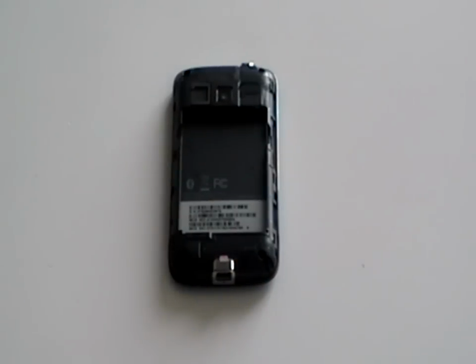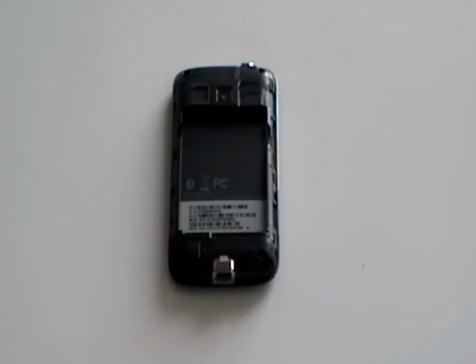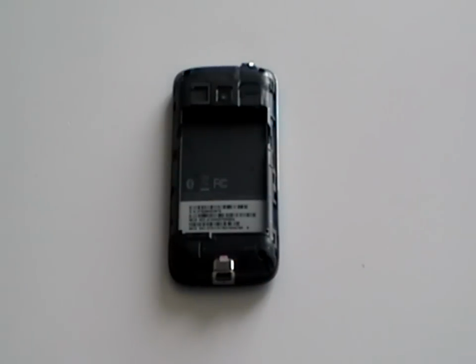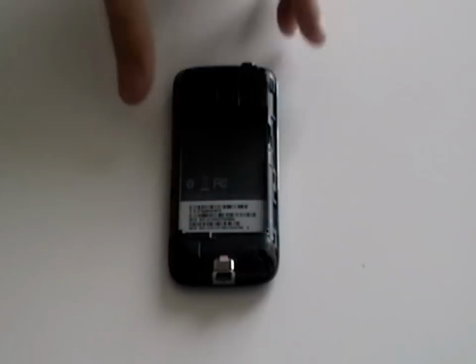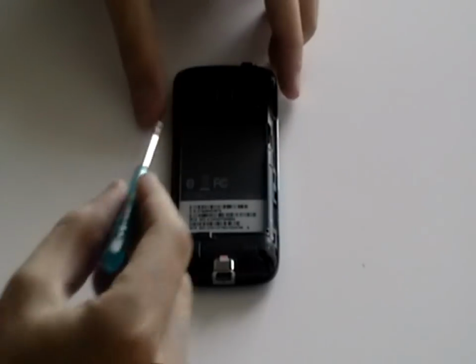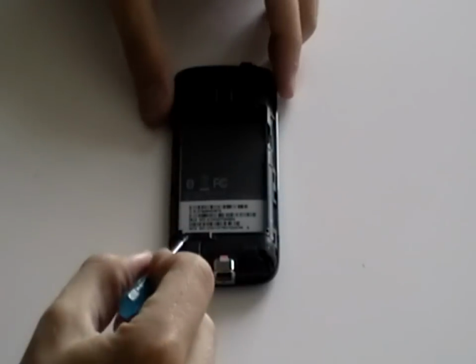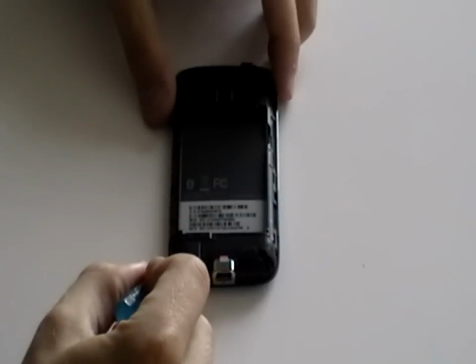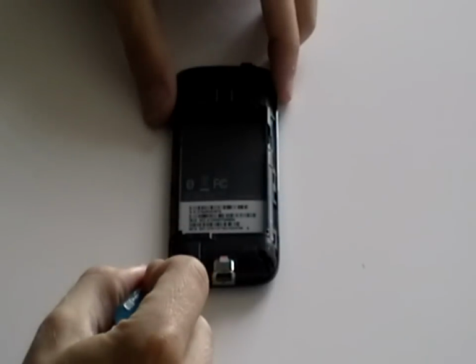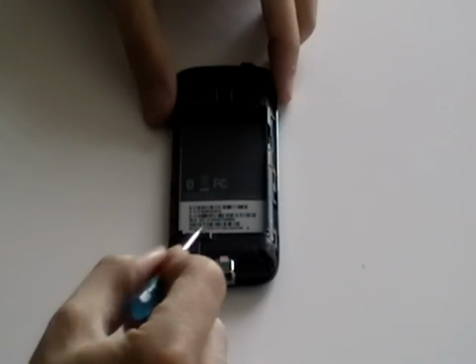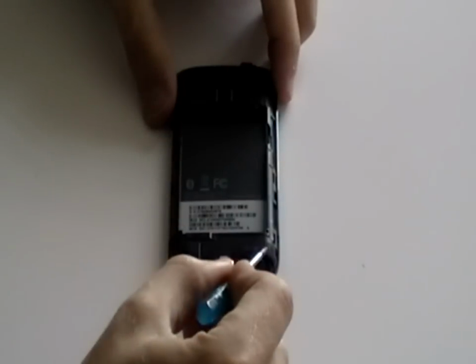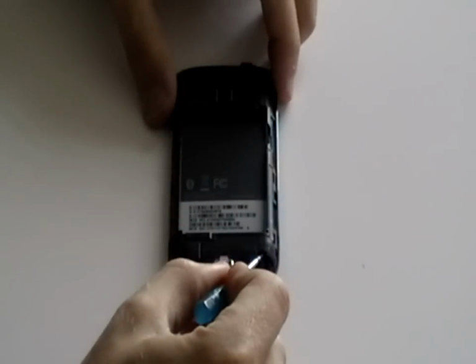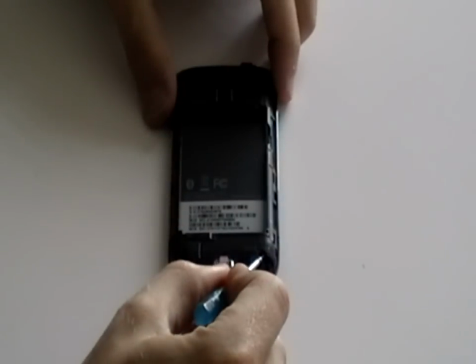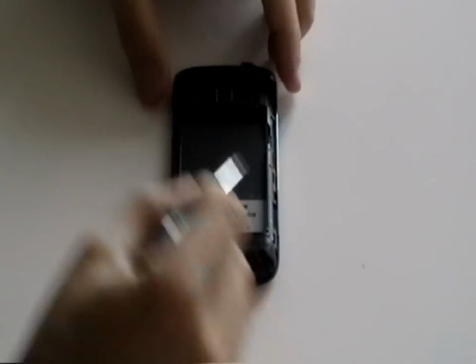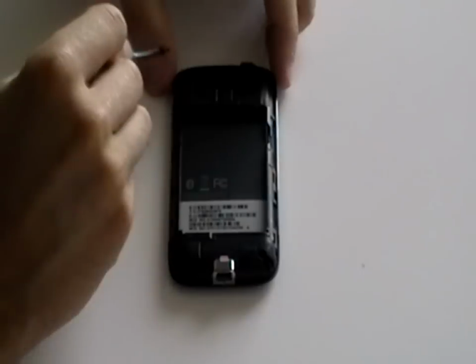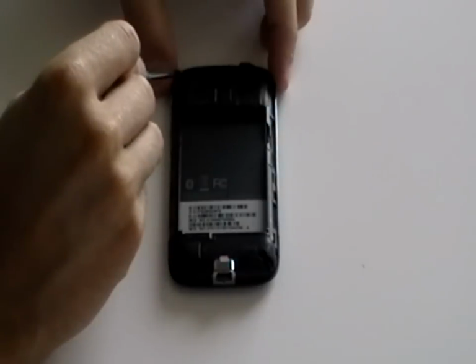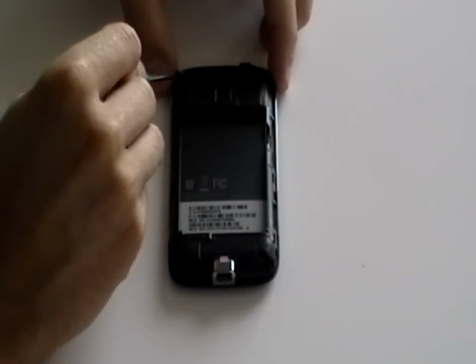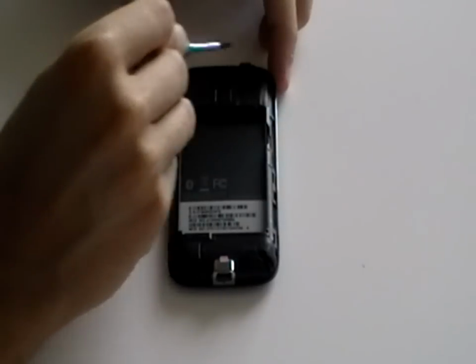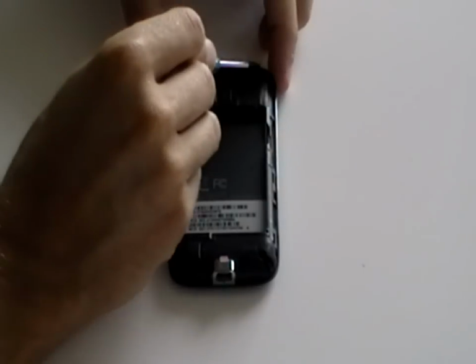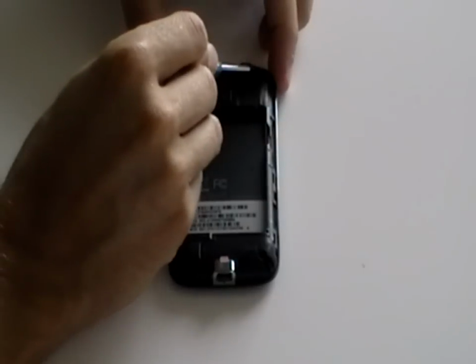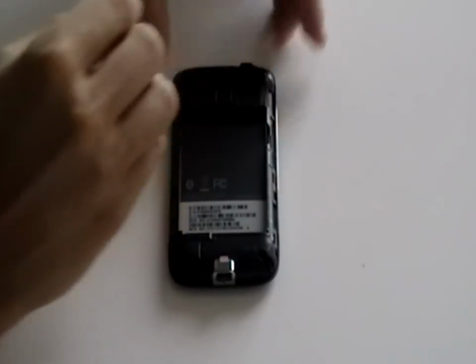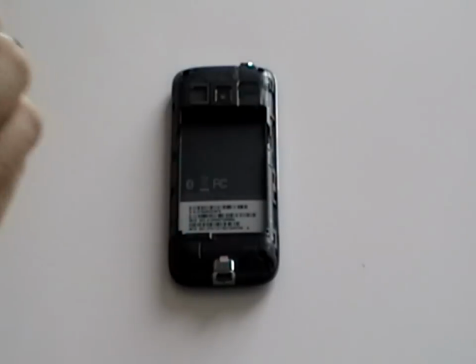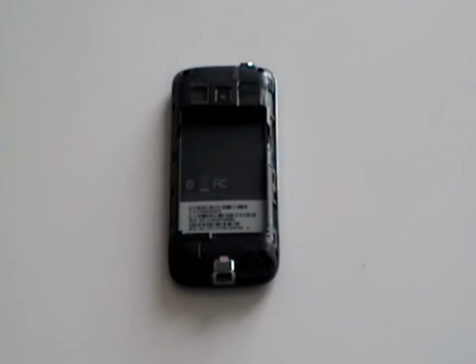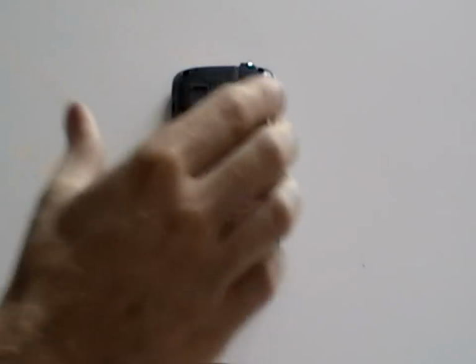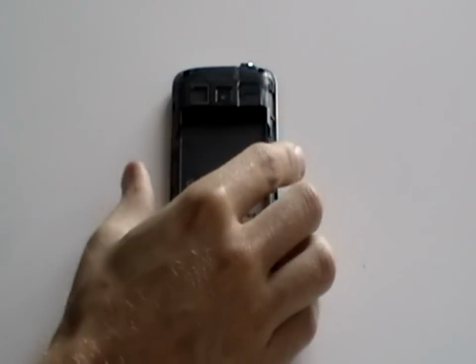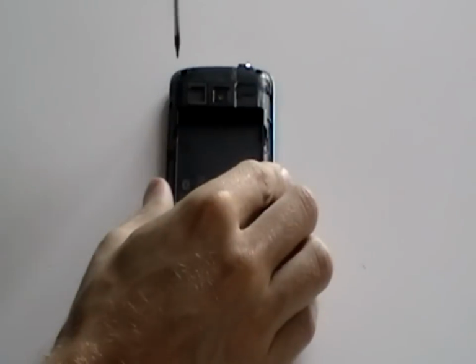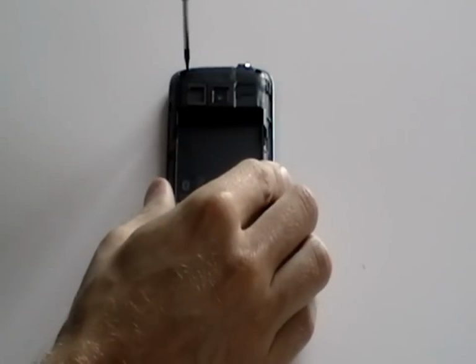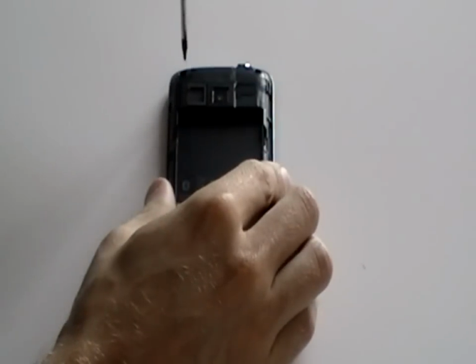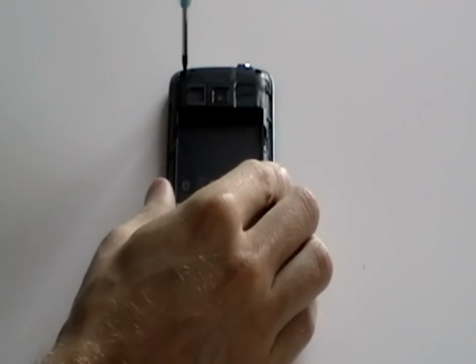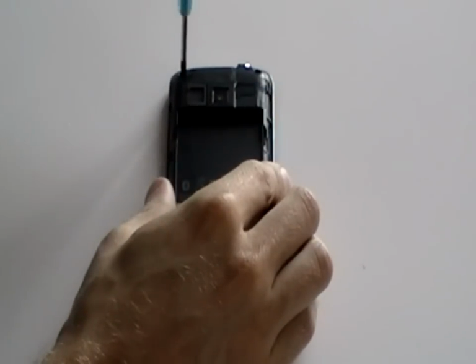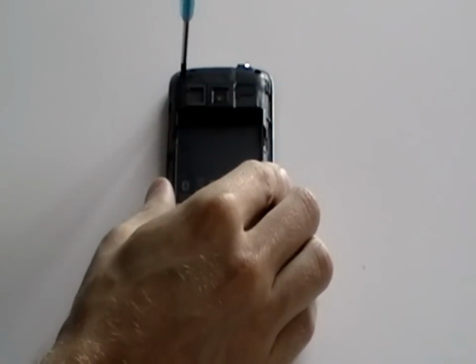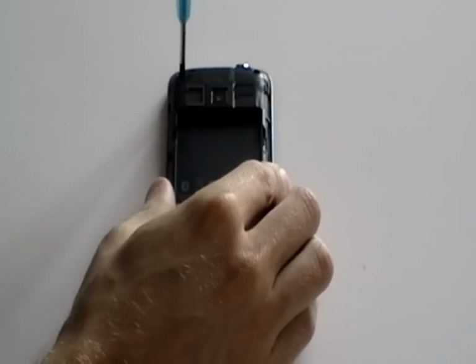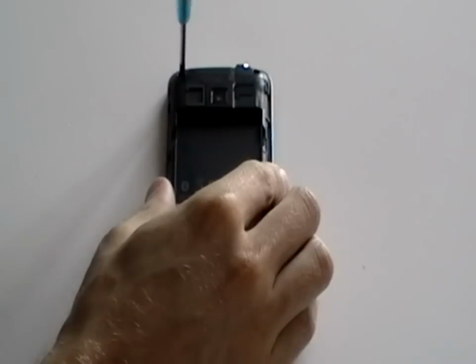Next, using a T5 Torx screwdriver, which are available on the RepairsUniverse.com website, remove the four screws that have just been pointed out here in the video.